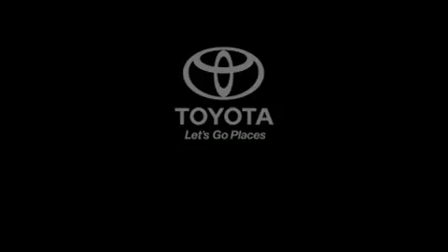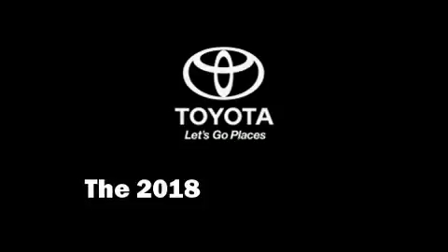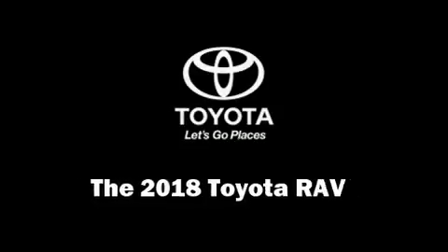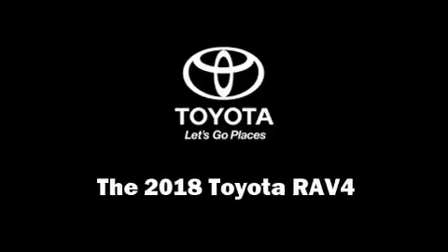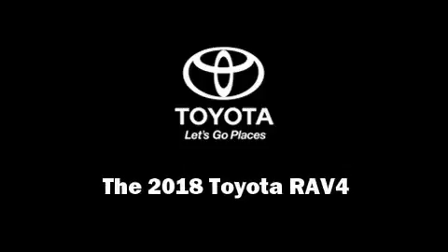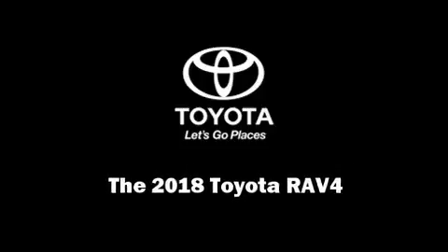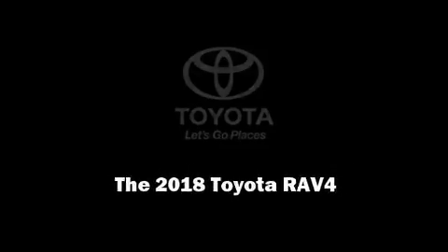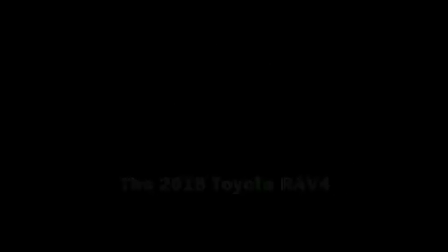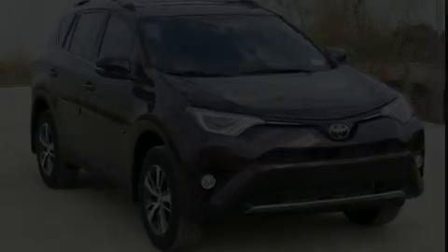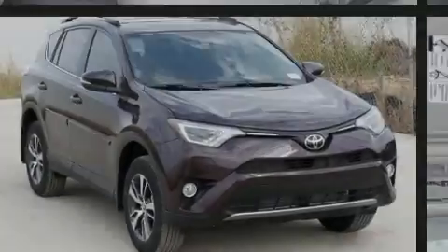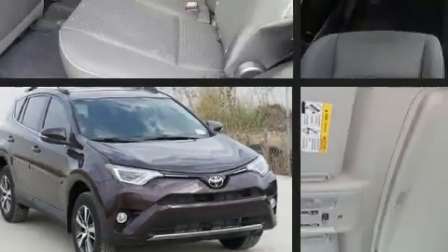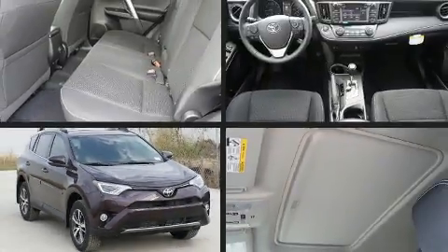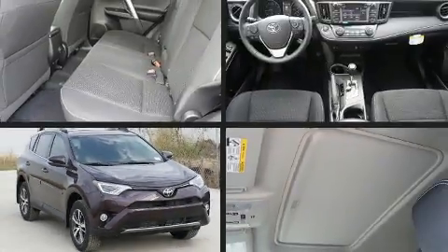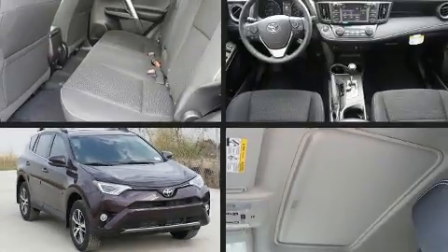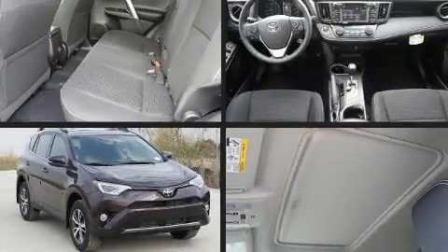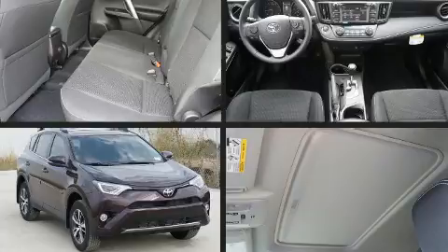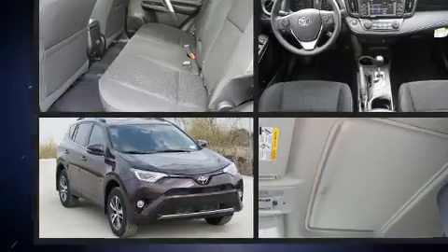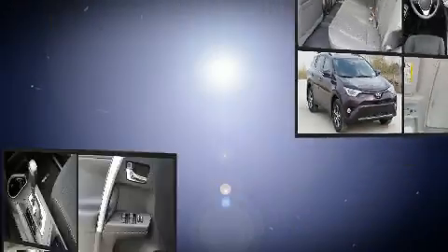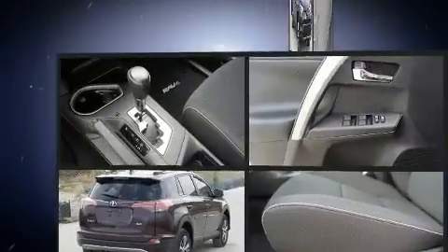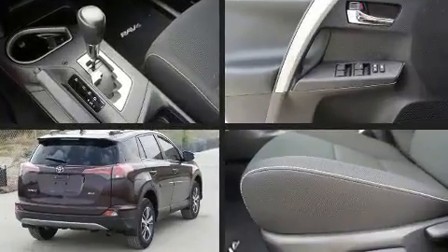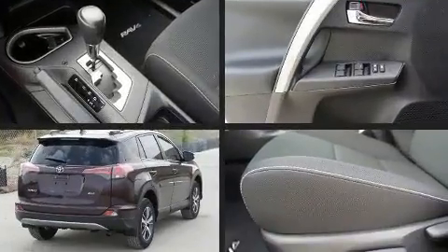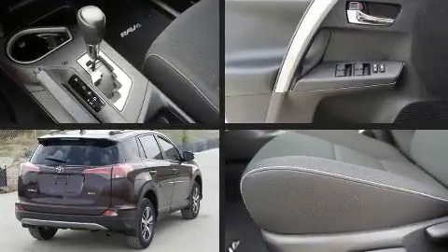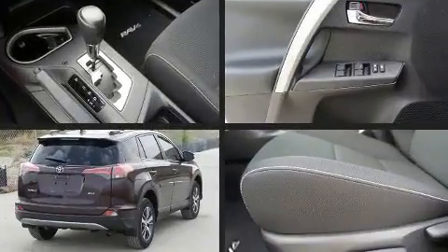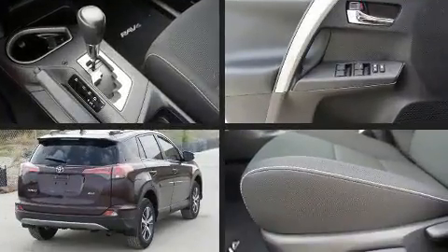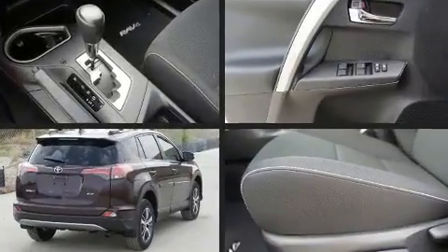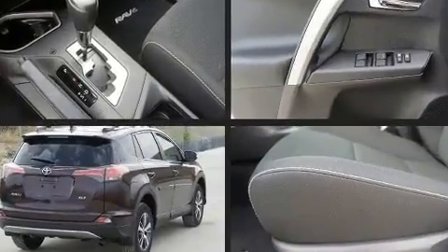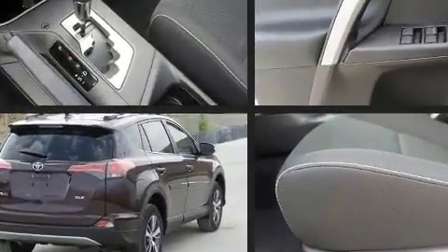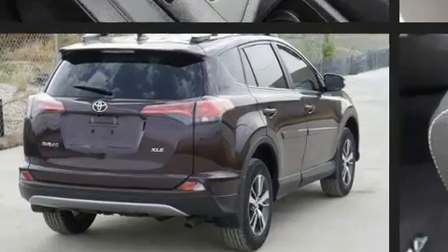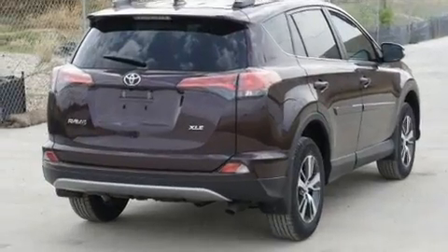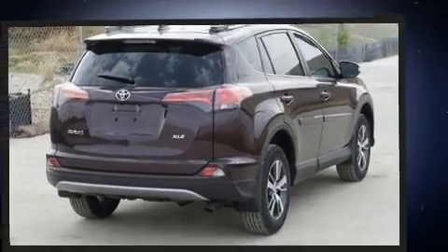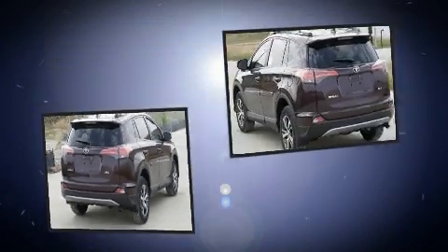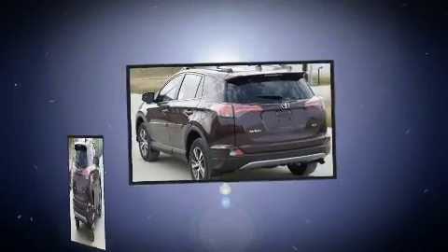Introducing the 2018 Toyota RAV4. Smooth gear shifts are achieved thanks to the 2.5-liter four-cylinder engine. And for added security, Dynamic Stability Control supplements the drivetrain.